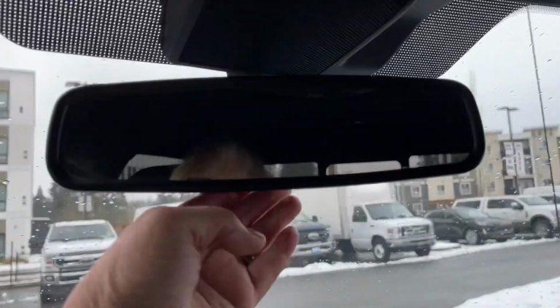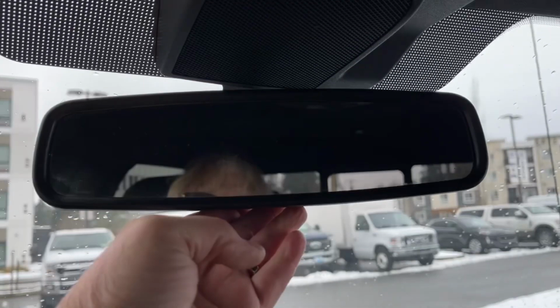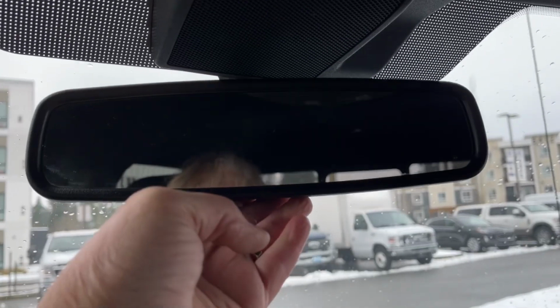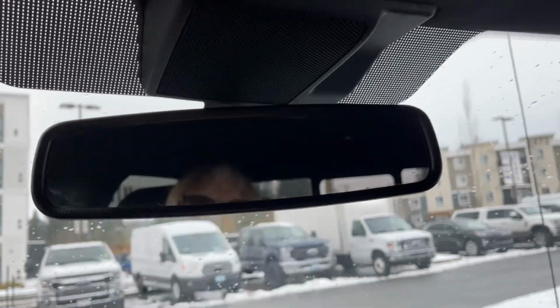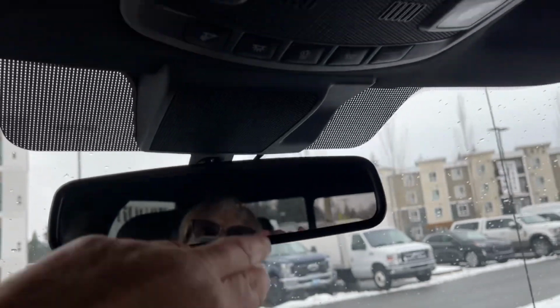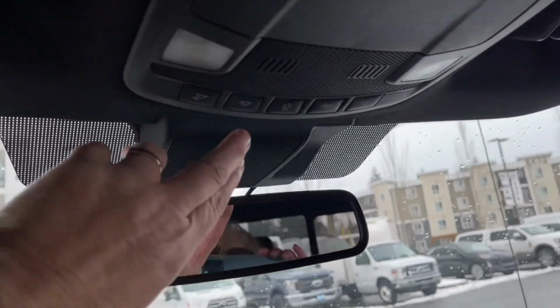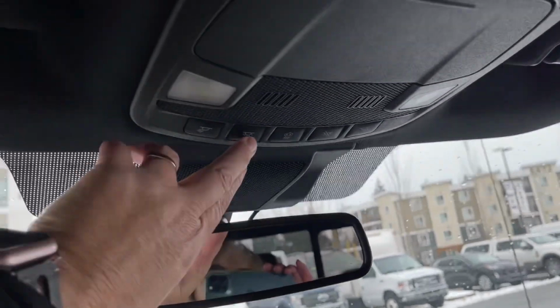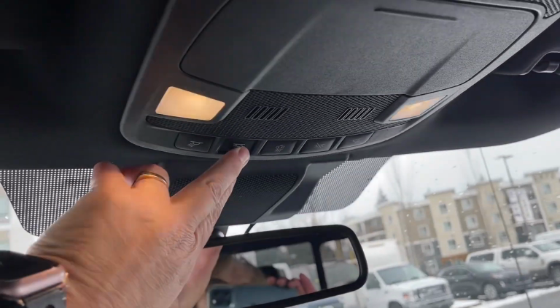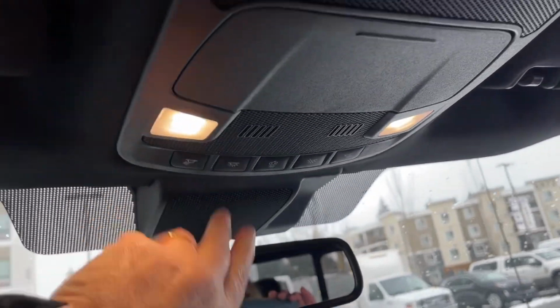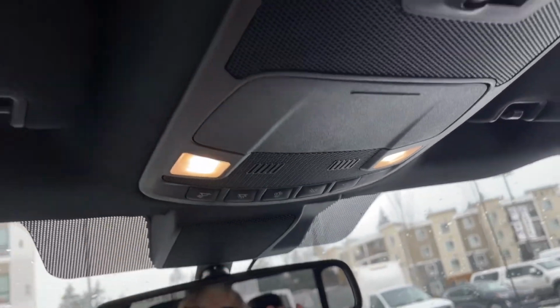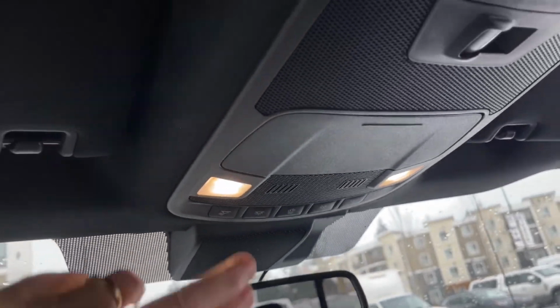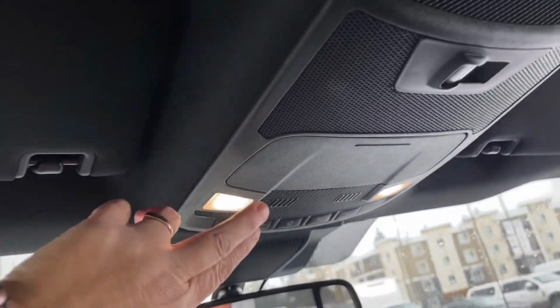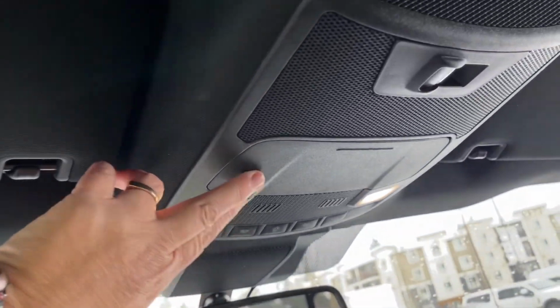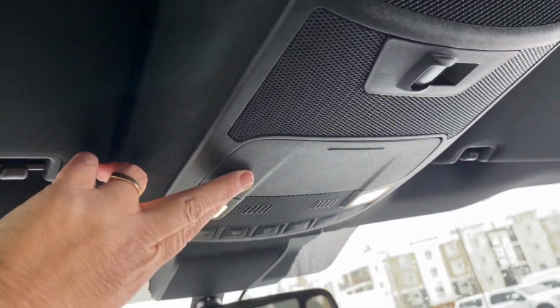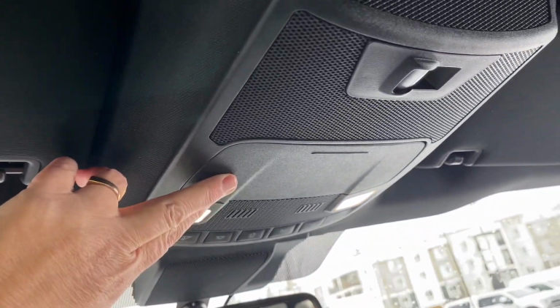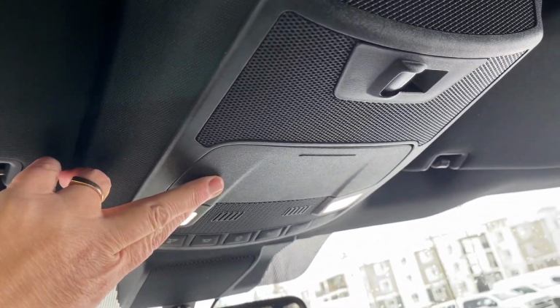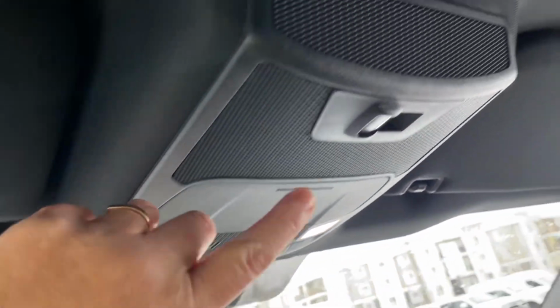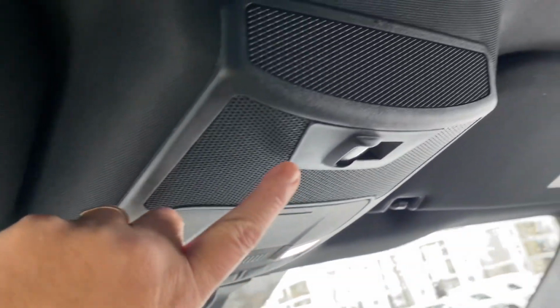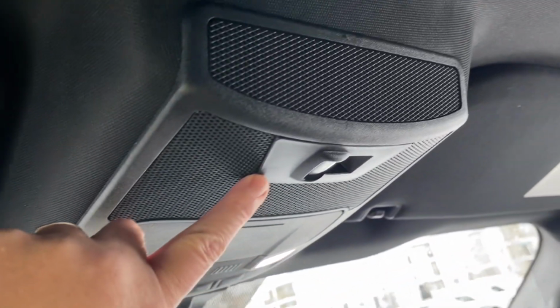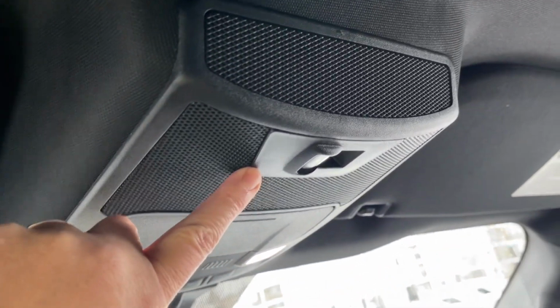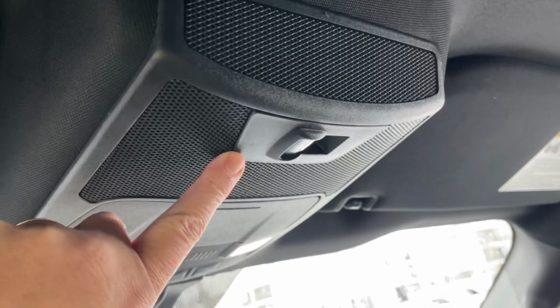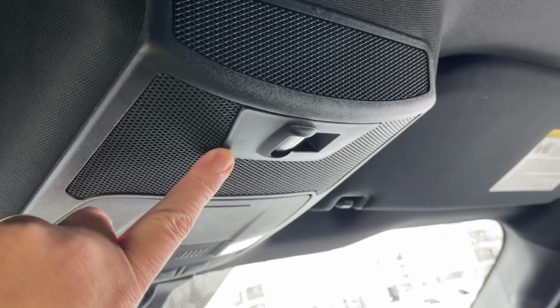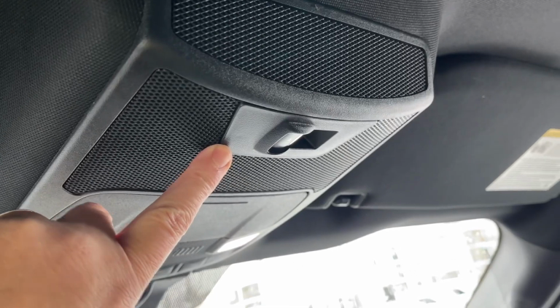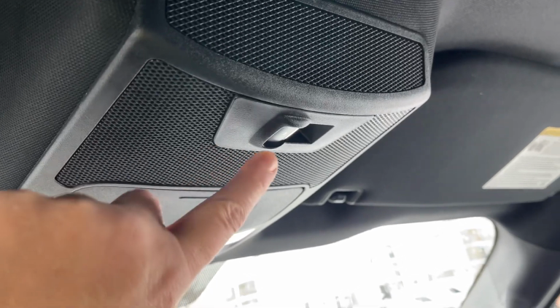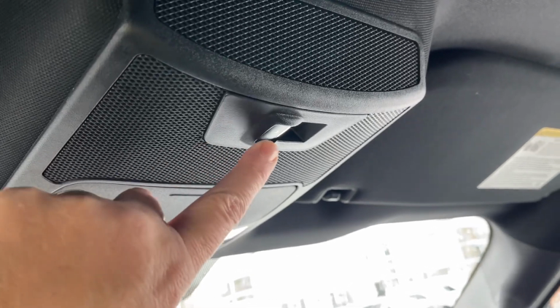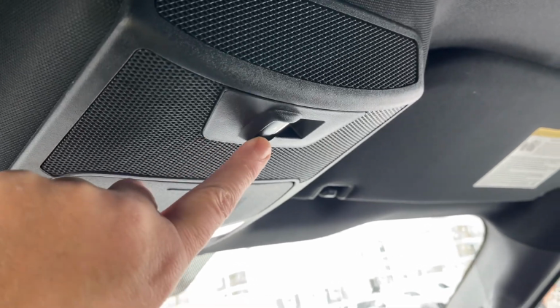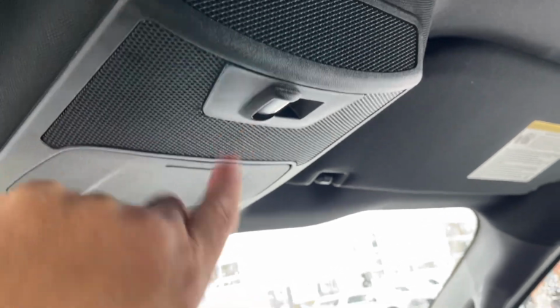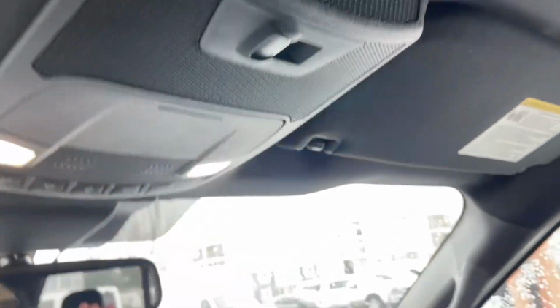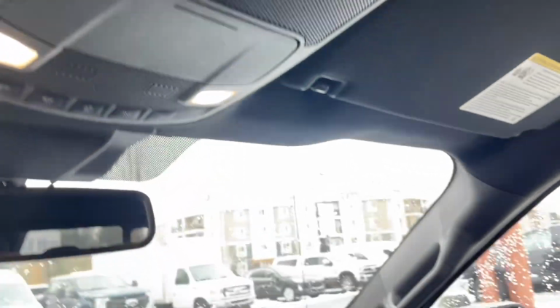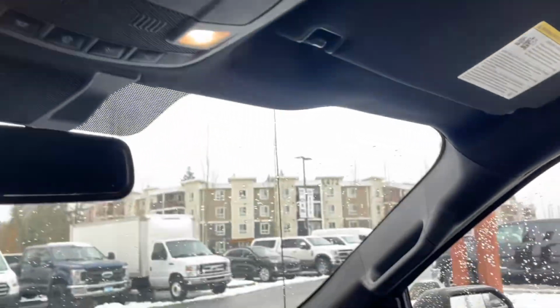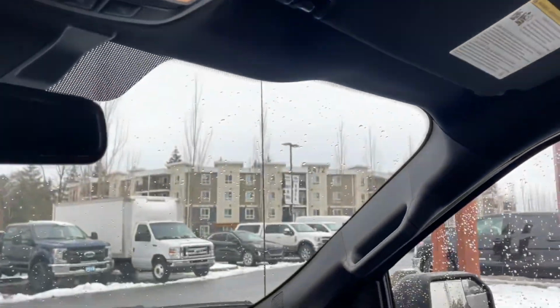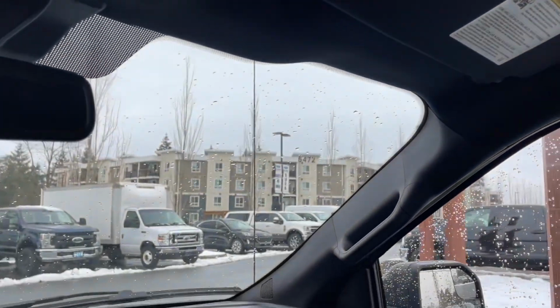And then up top, auto-dimming rear view mirror with your lighting controls. You also have your sunglass holder and a power sliding window in the rear — that's what that control is — and a grab handle in the body that makes it easier to get in.